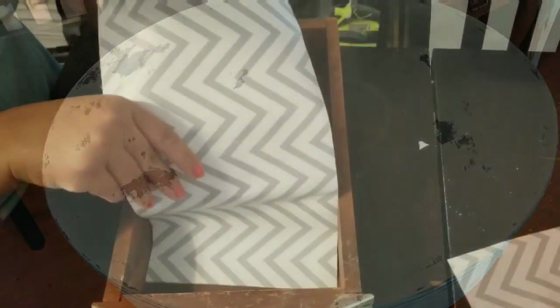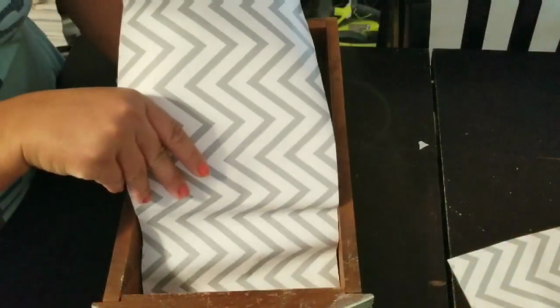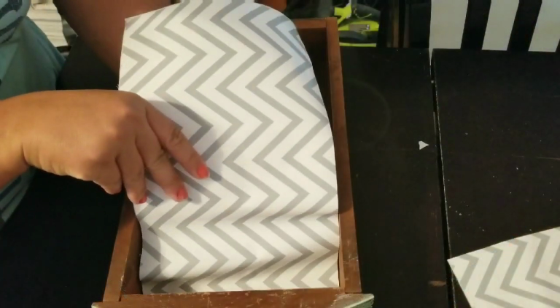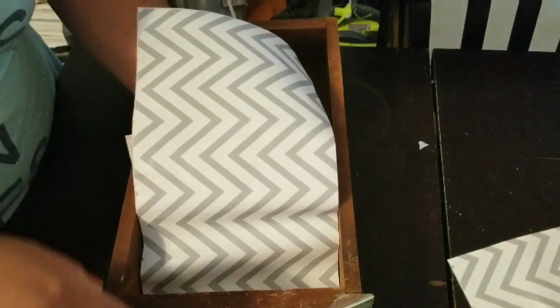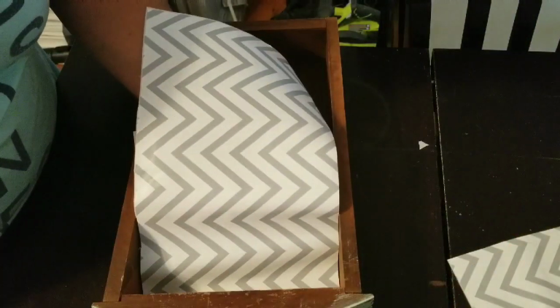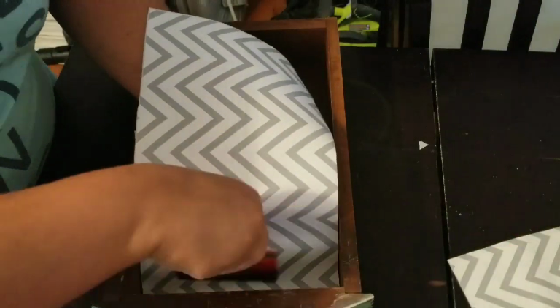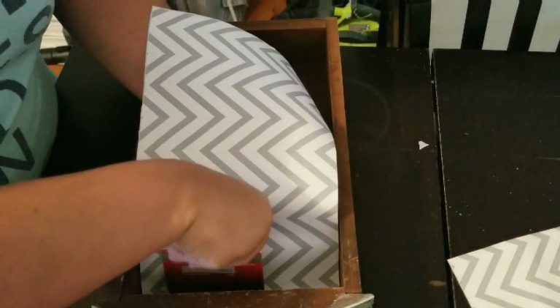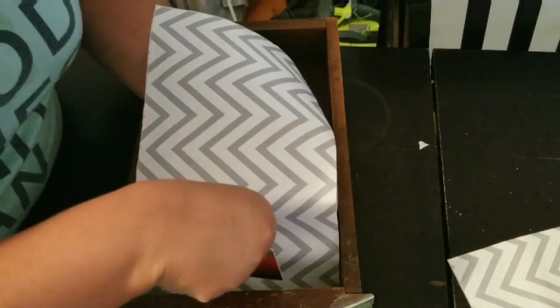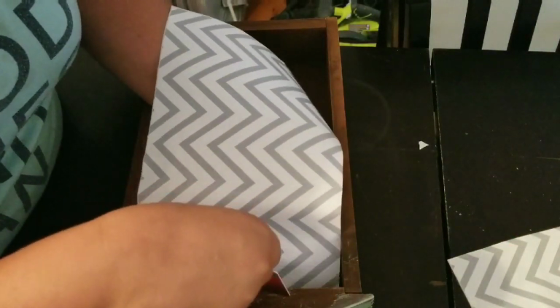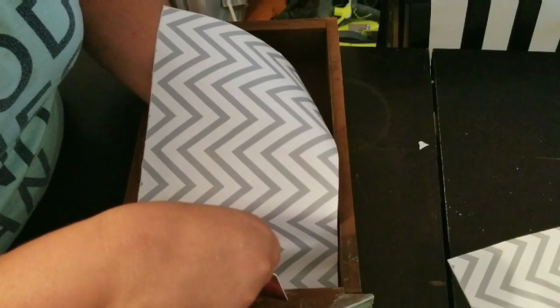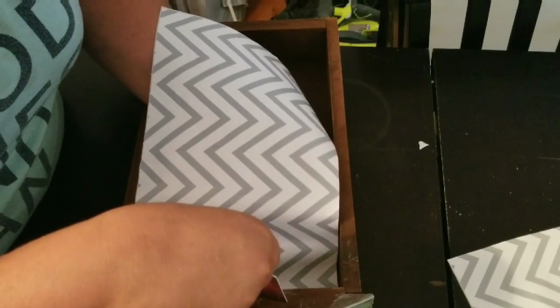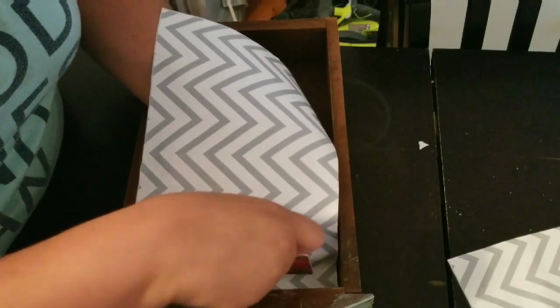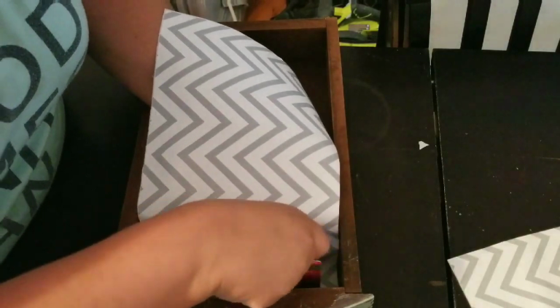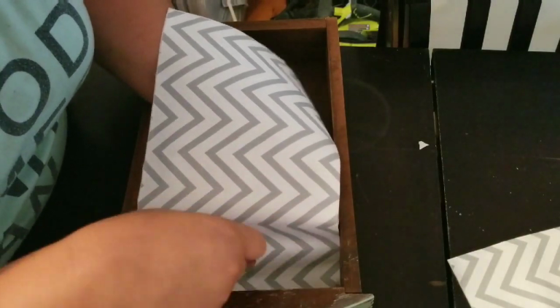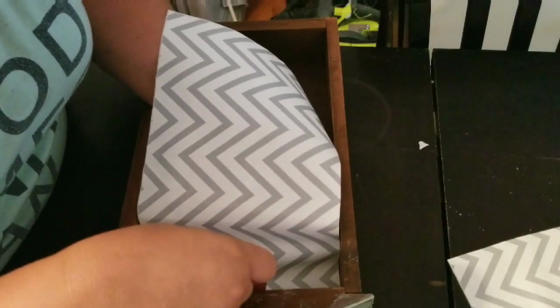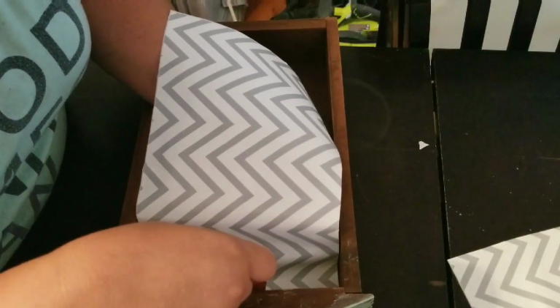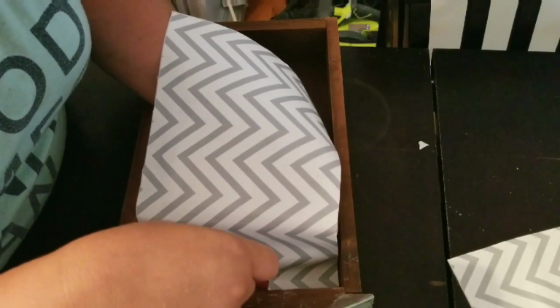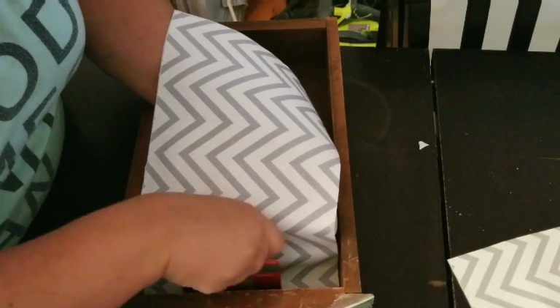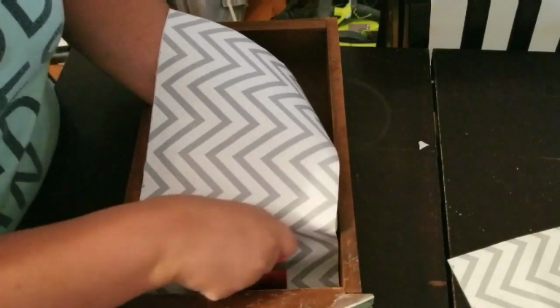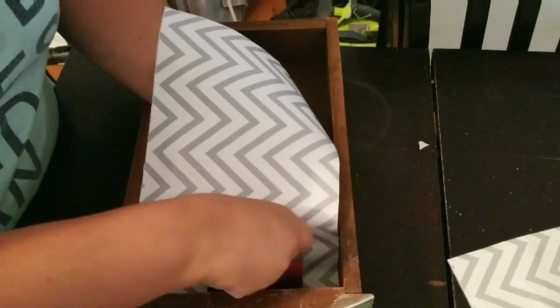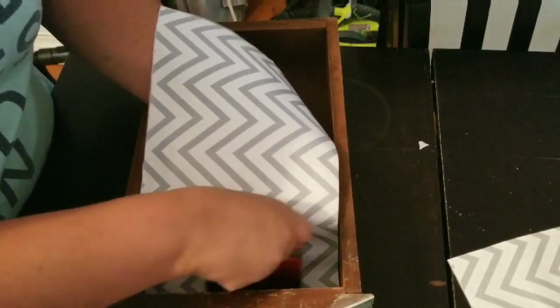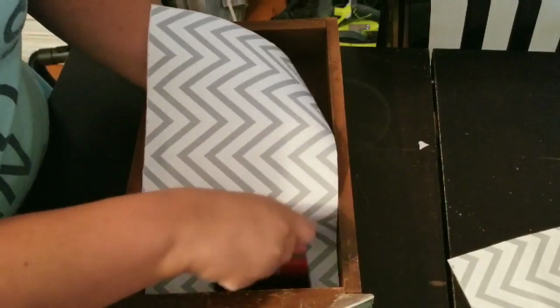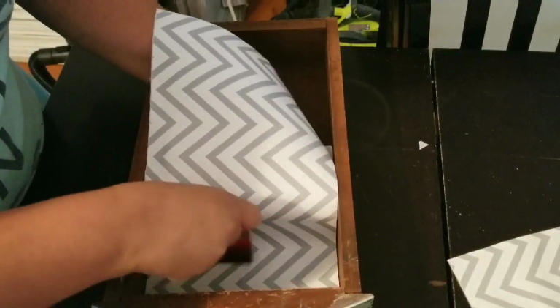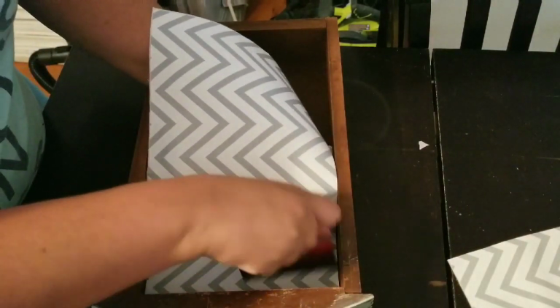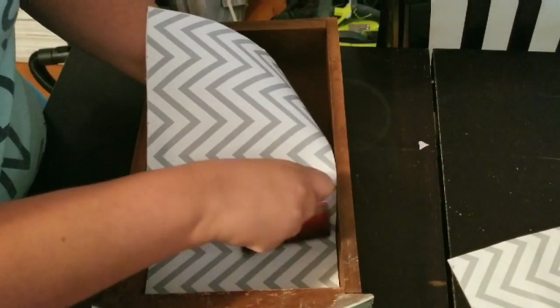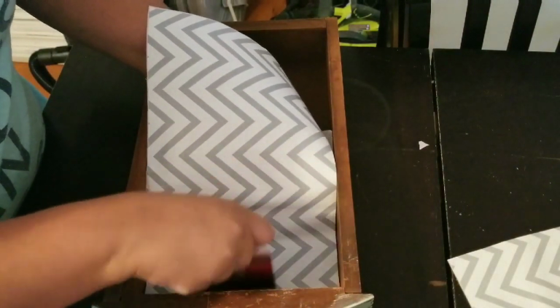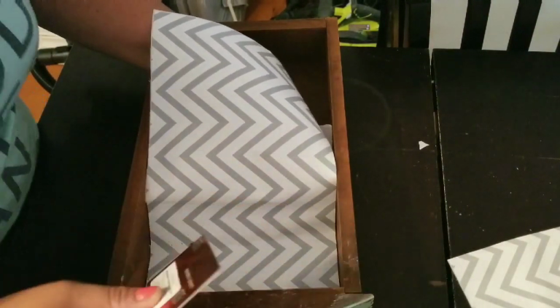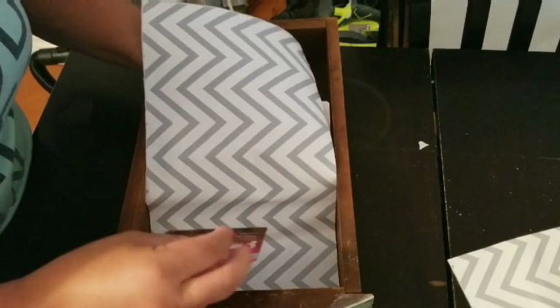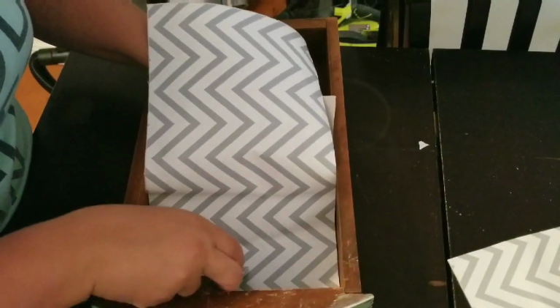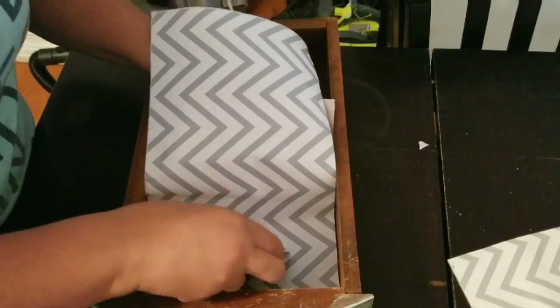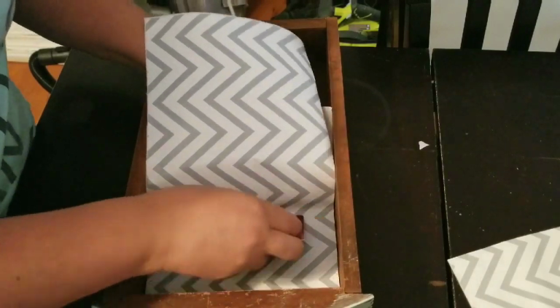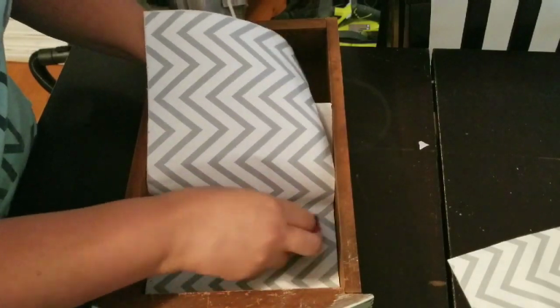I lined the drawers so that it has a nice clean look inside. And then I also added a brand new knob and I'll be all done.